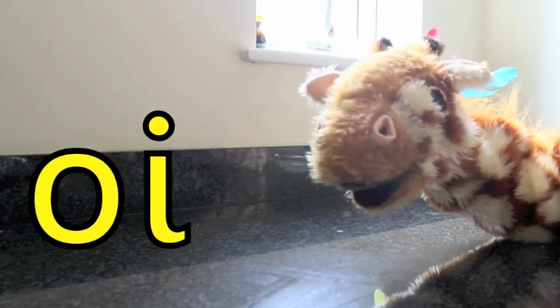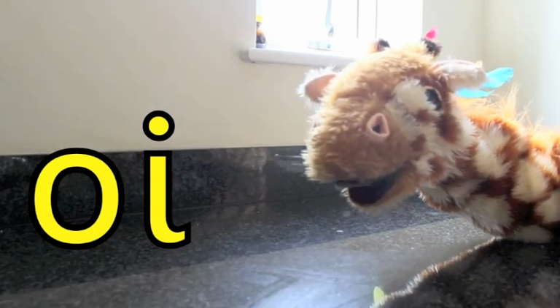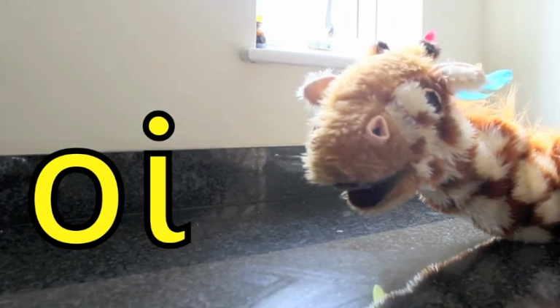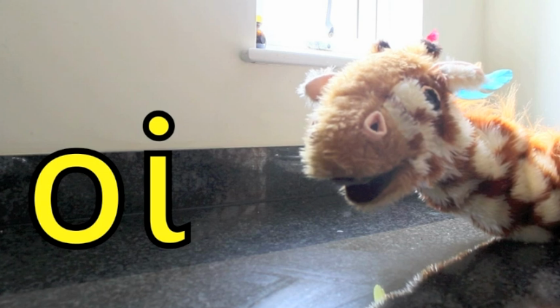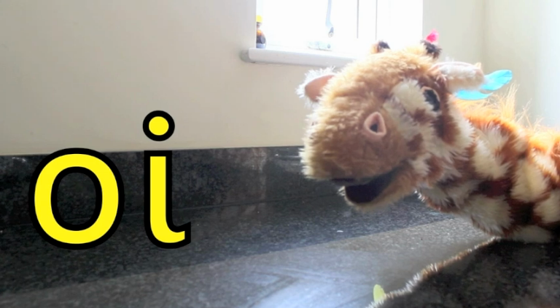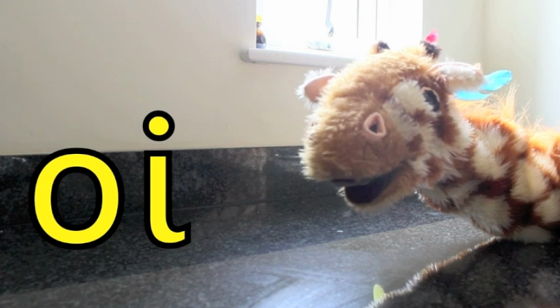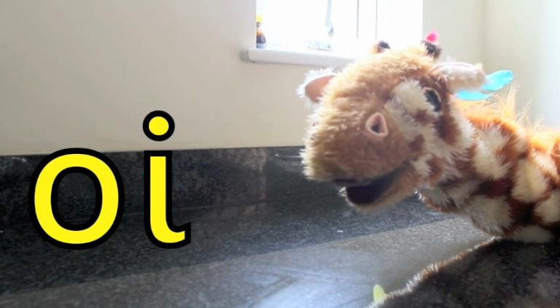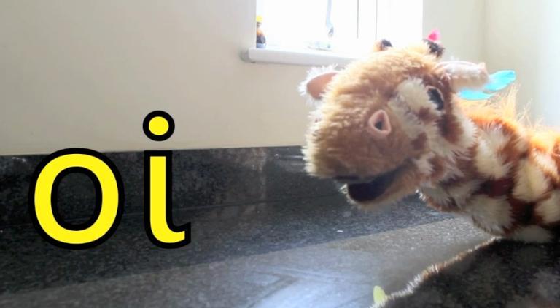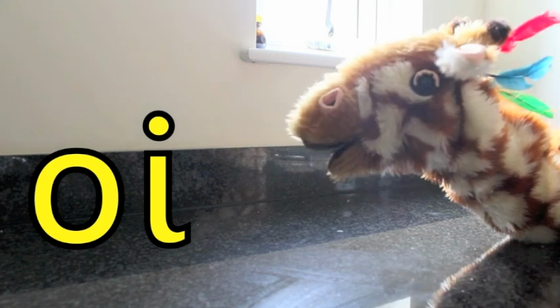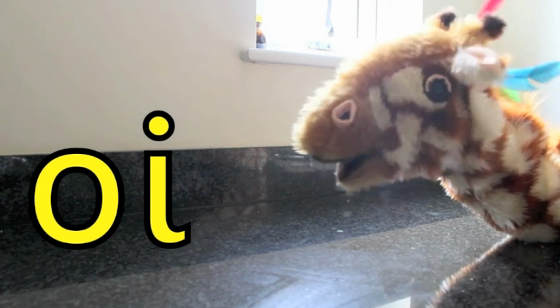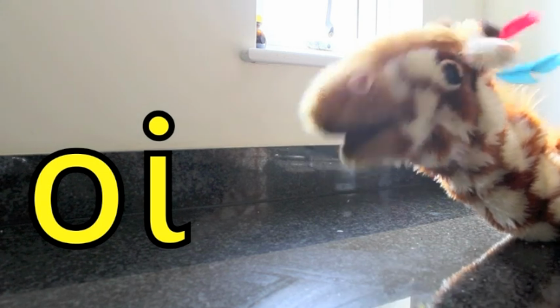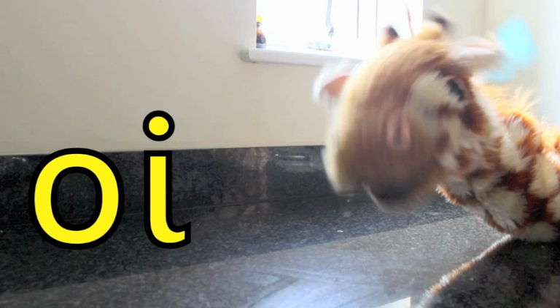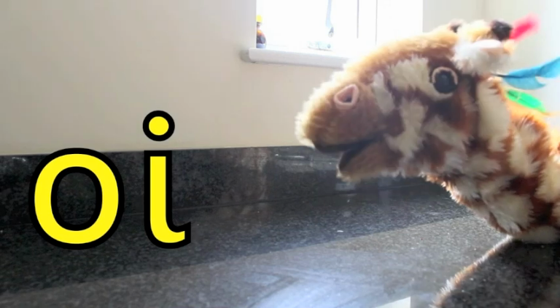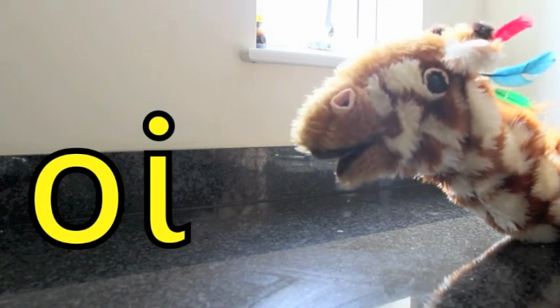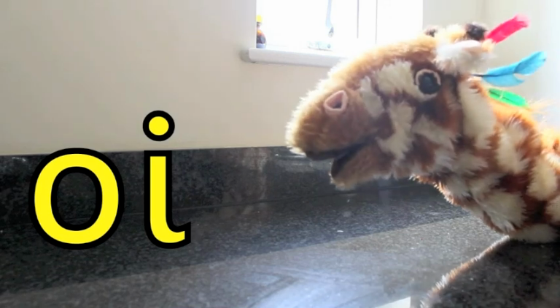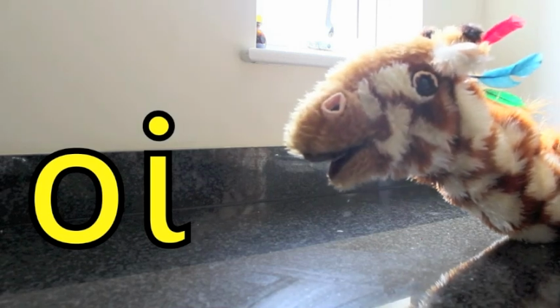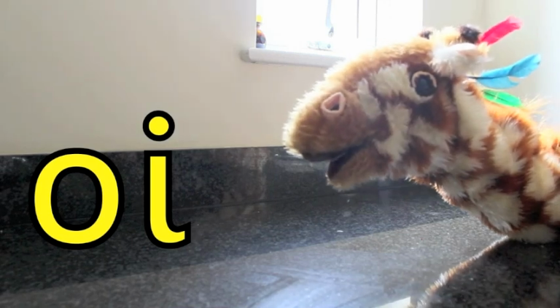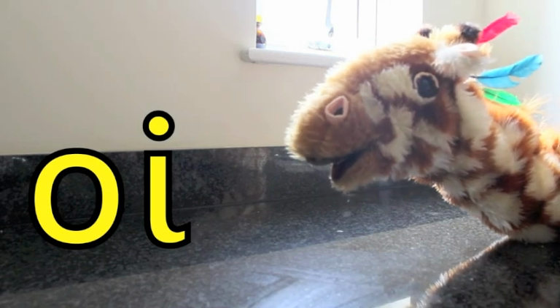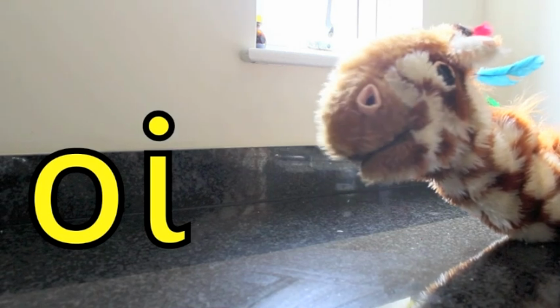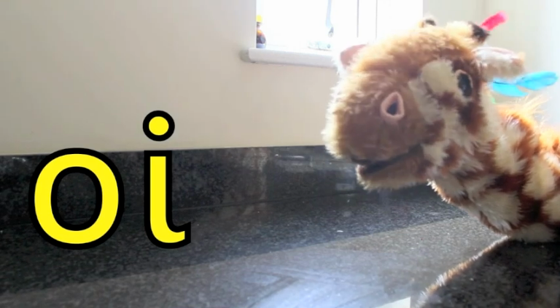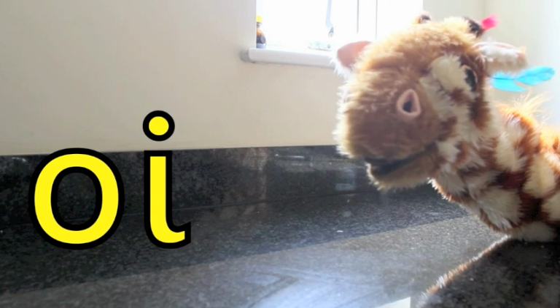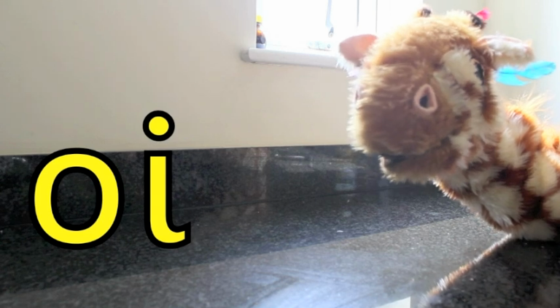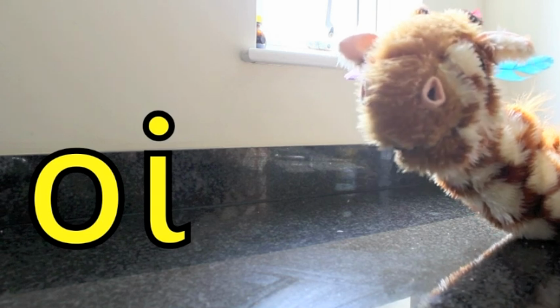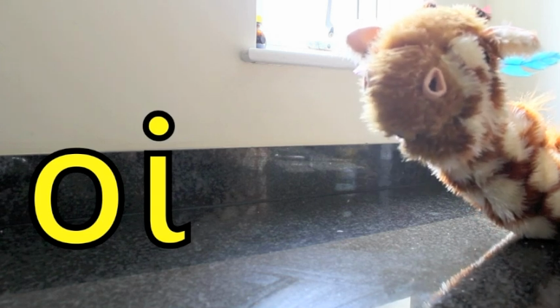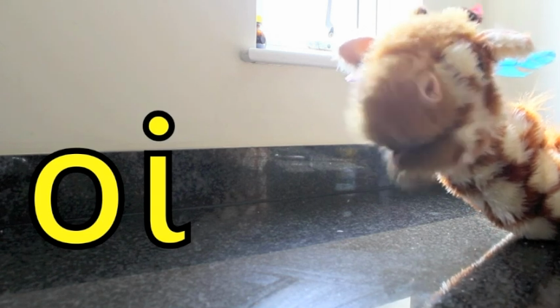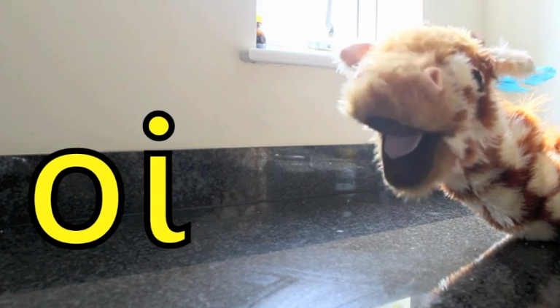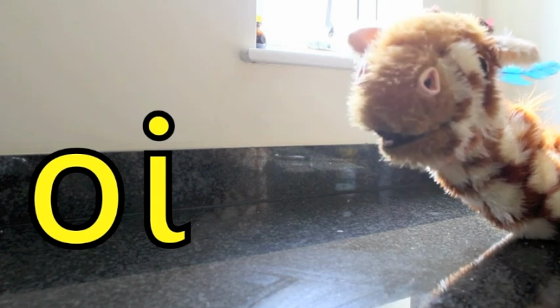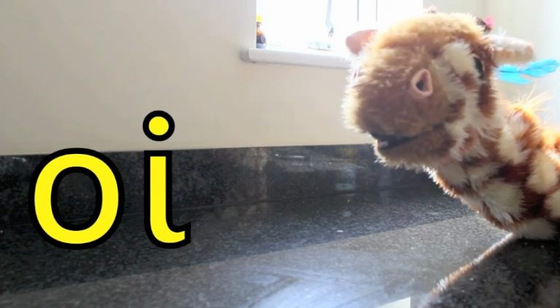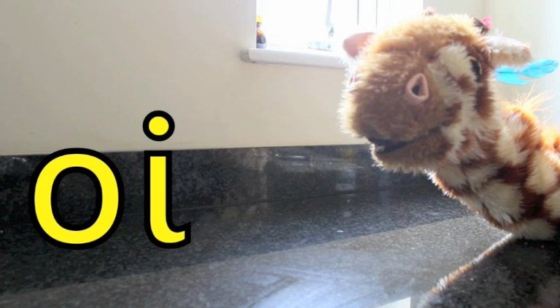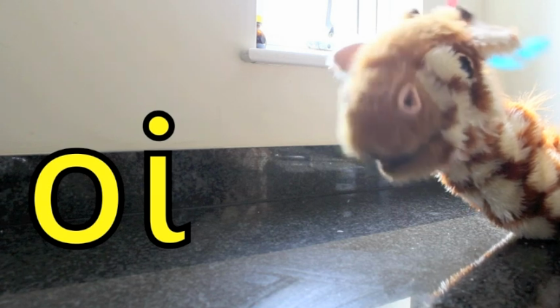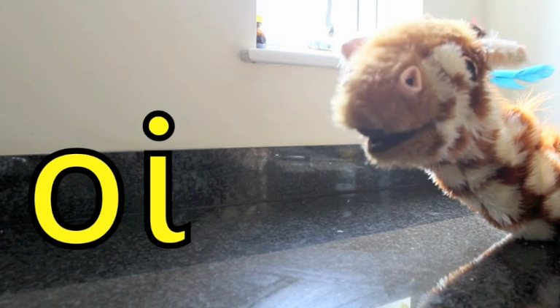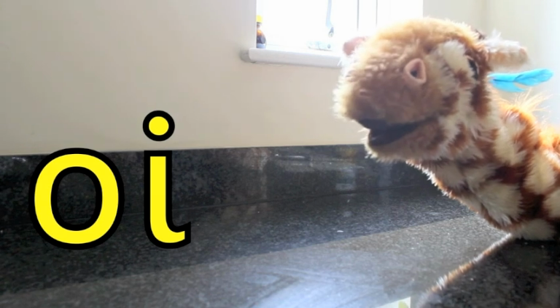It's spelt with the O-I letter shapes there to your side. You see them? Can you have a go of making that oi sound? Oi. Well done, Geraldine. Well done.